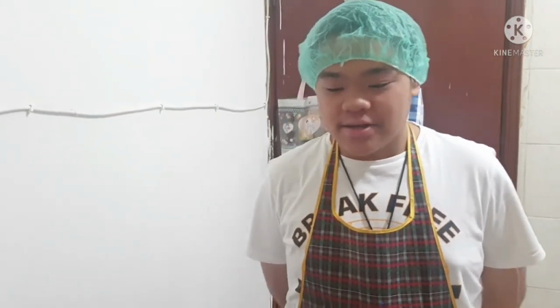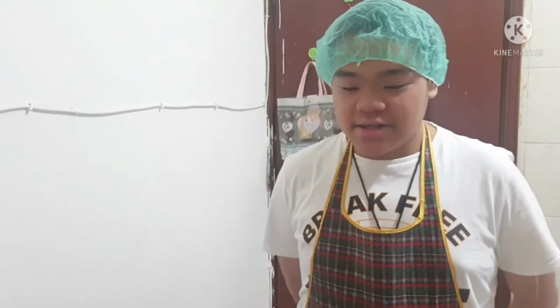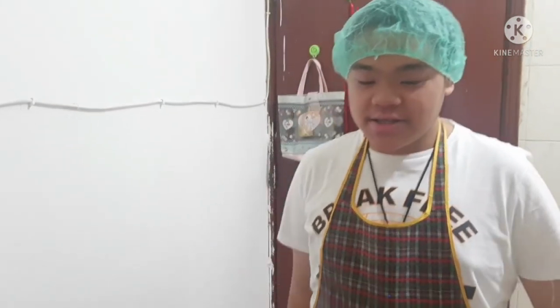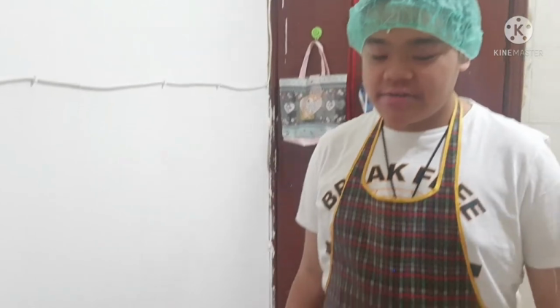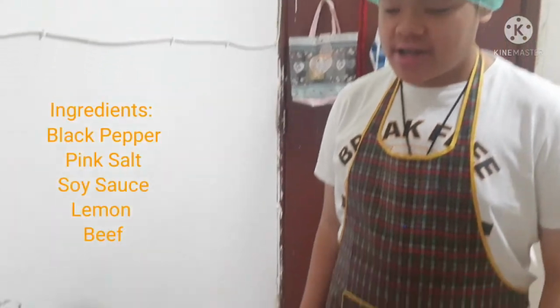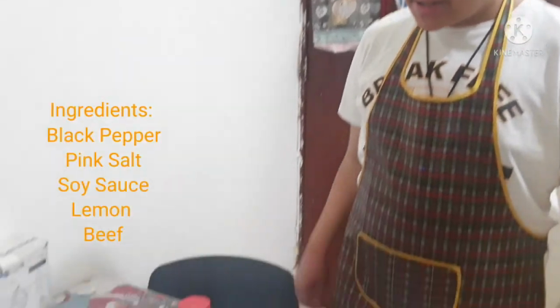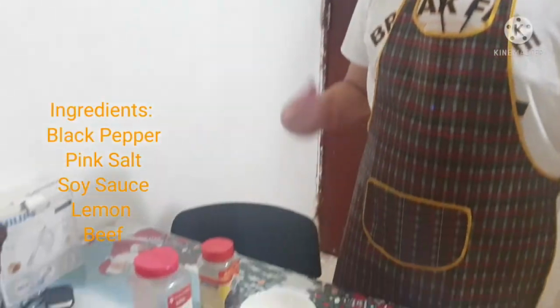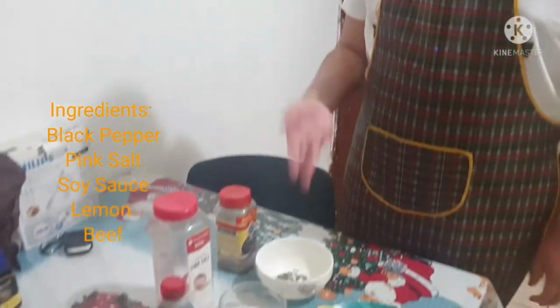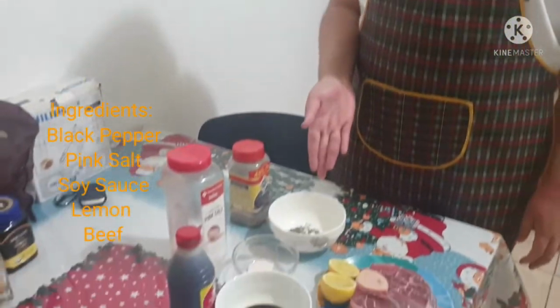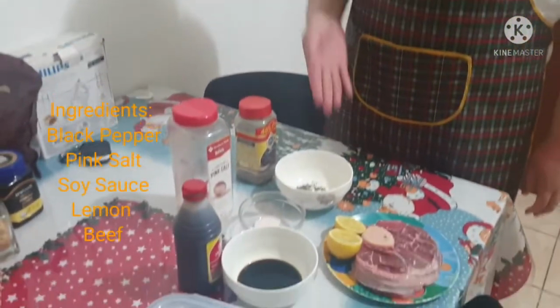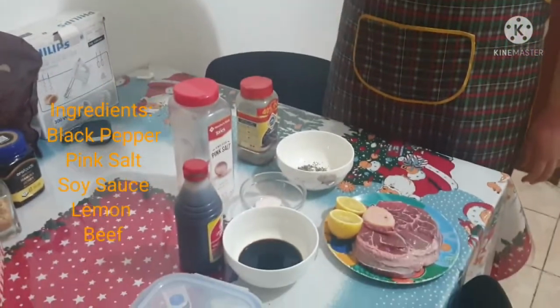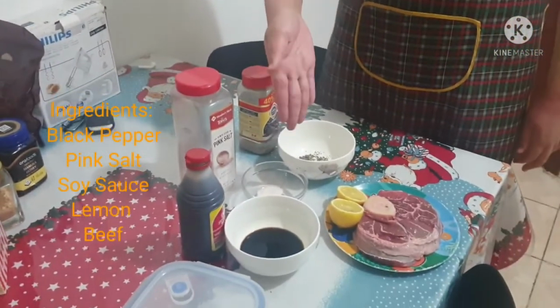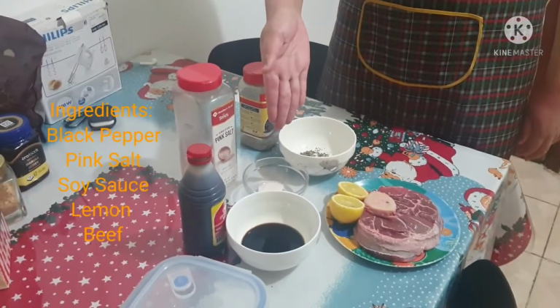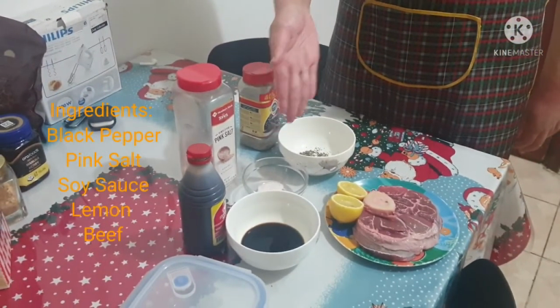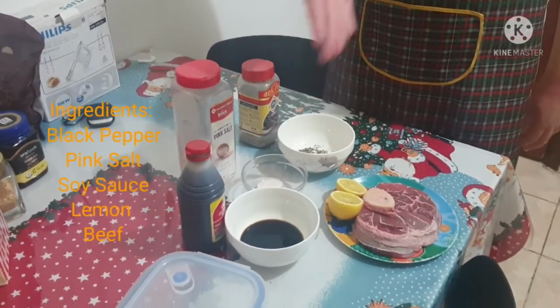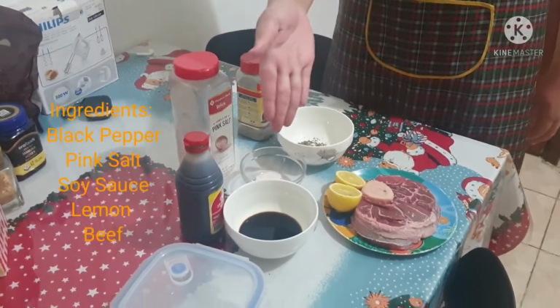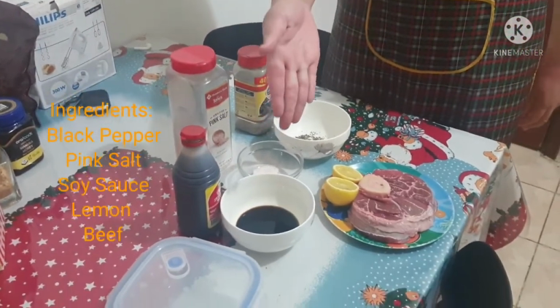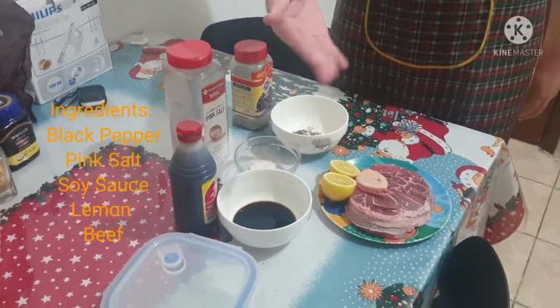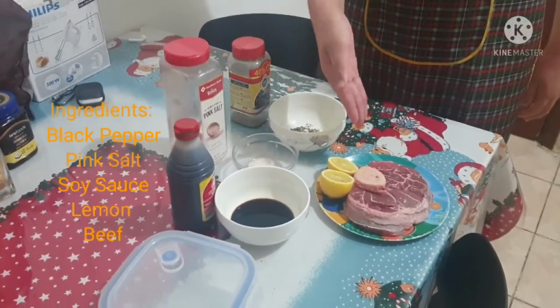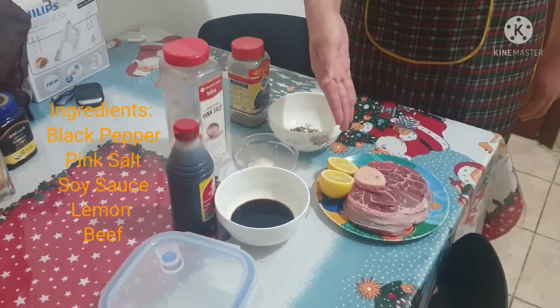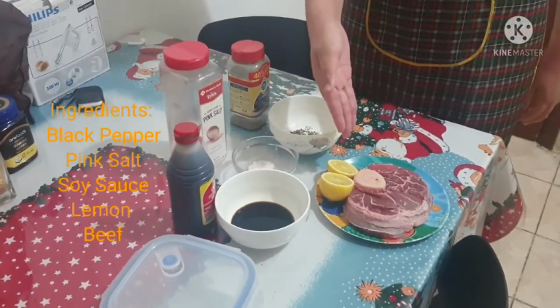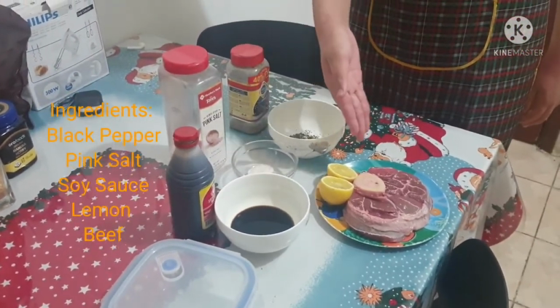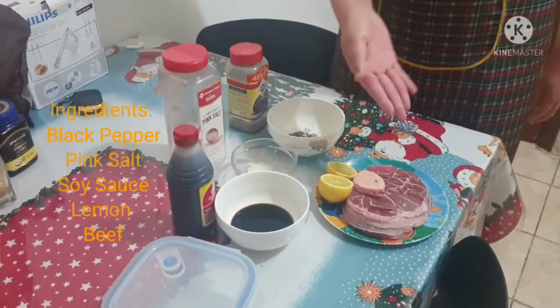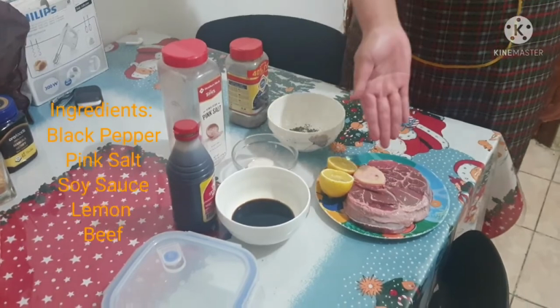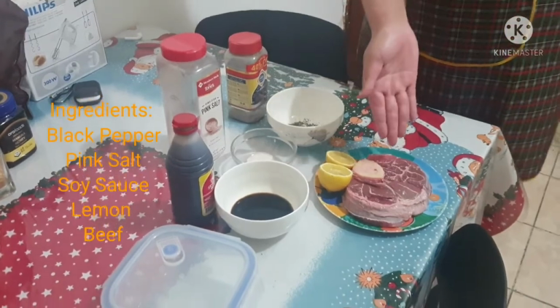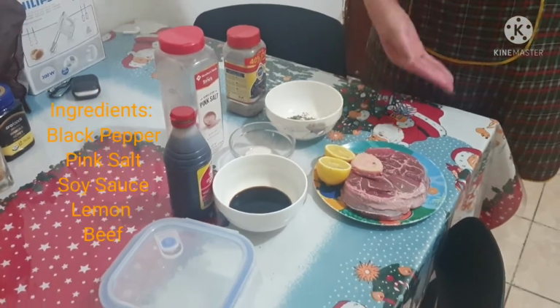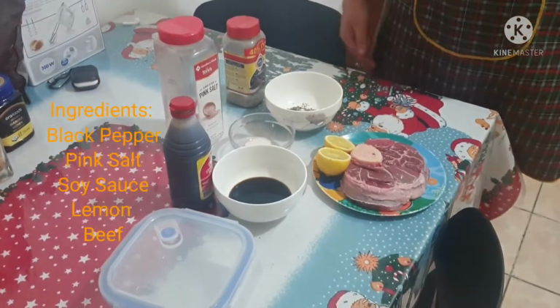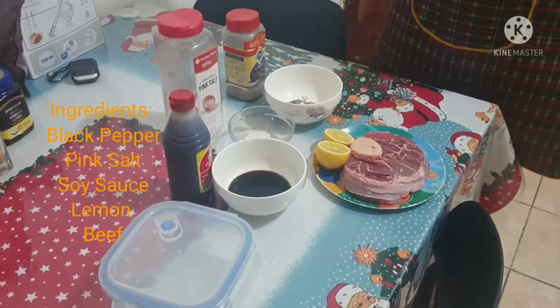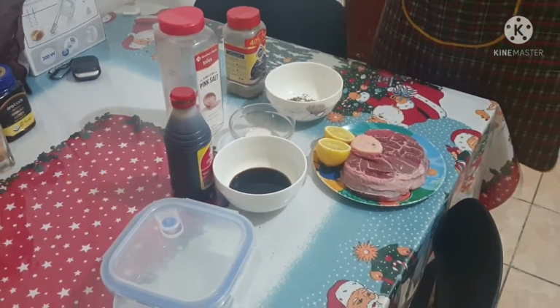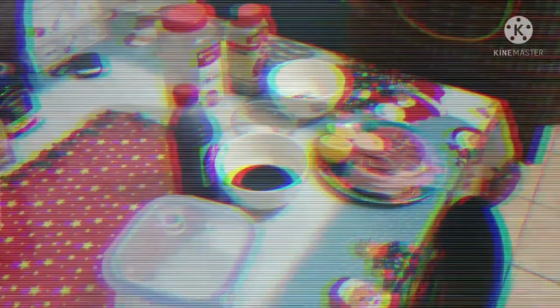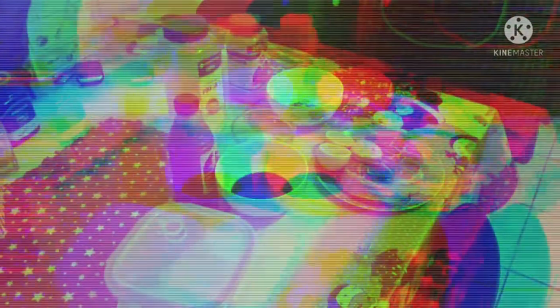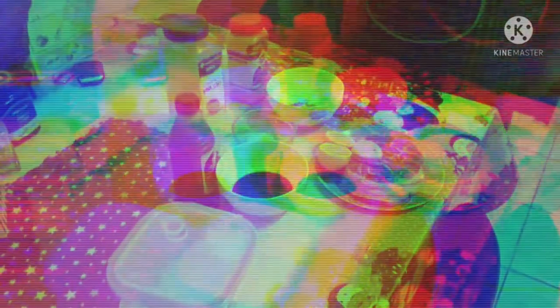So these are the ingredients: duck pepper, pink salt, soy sauce, lemon, and beef. So let's get started.